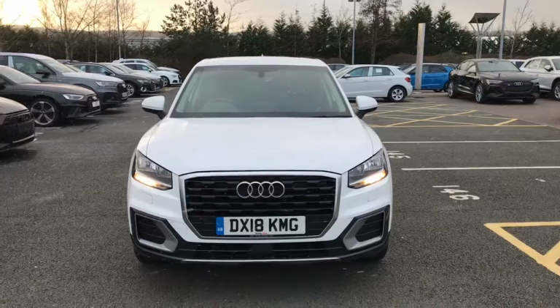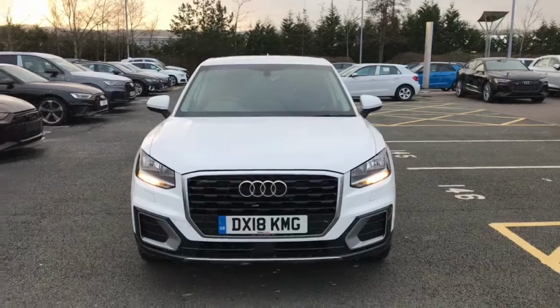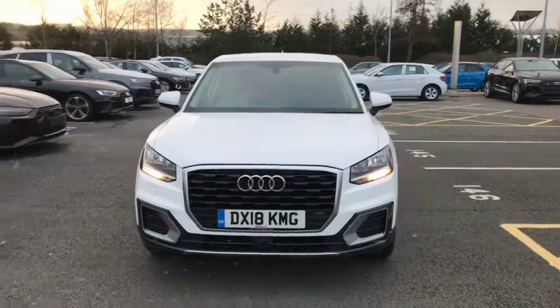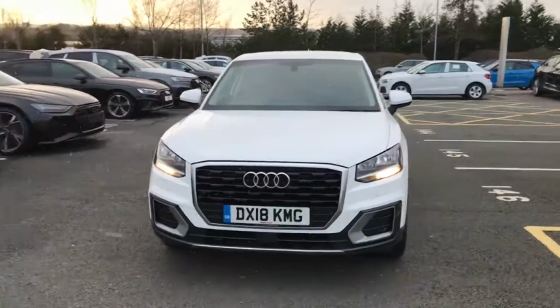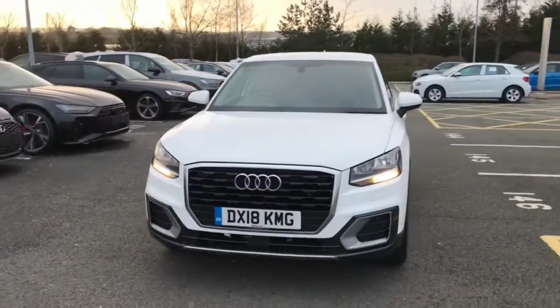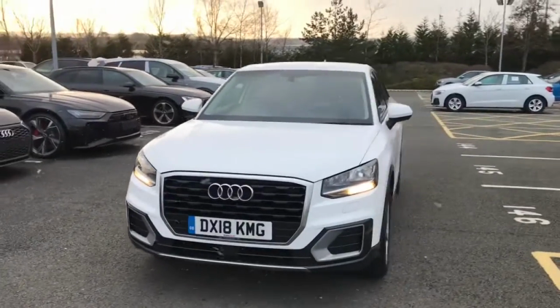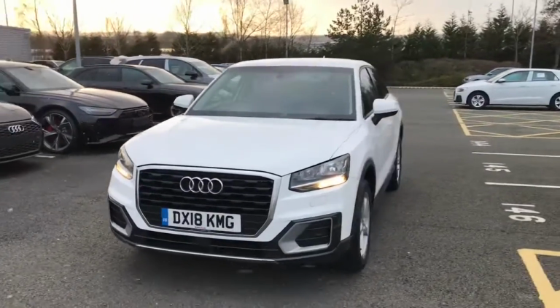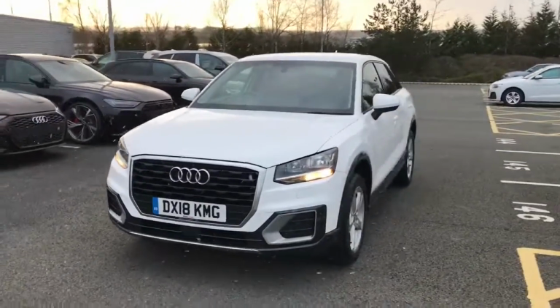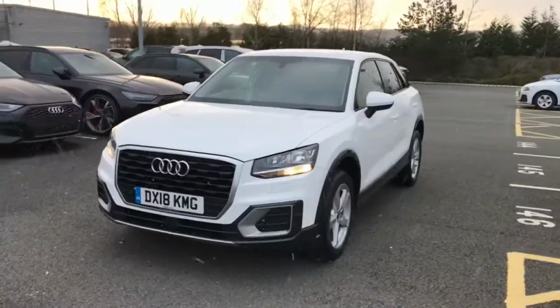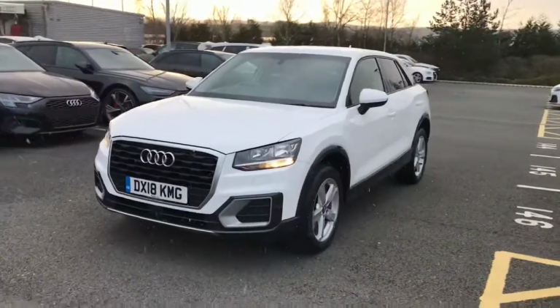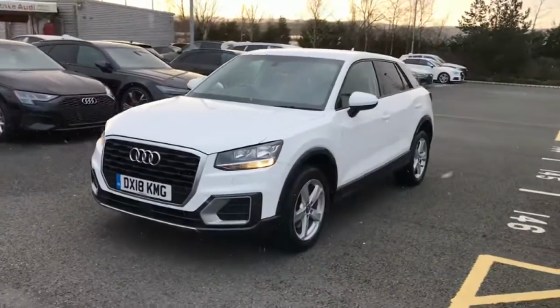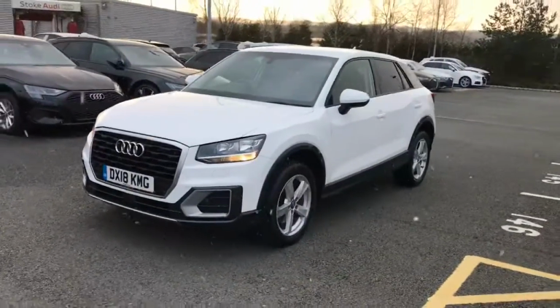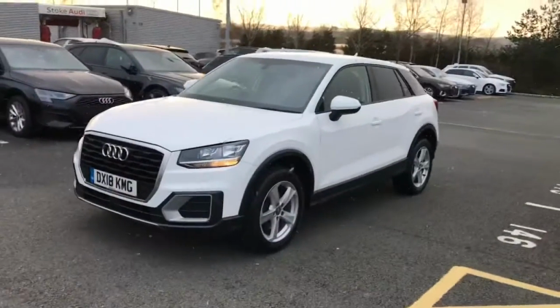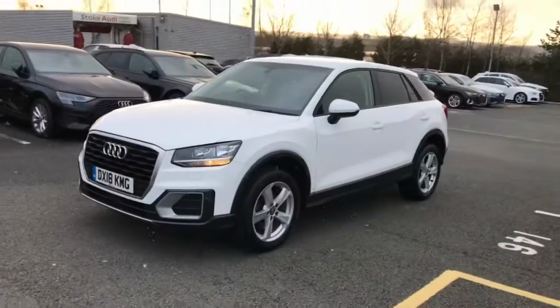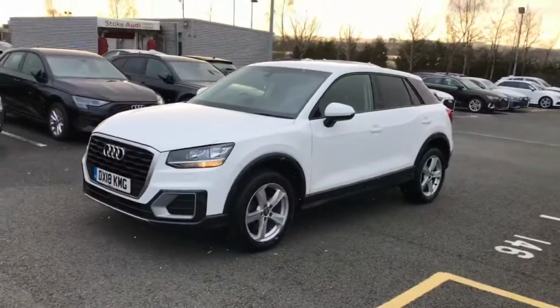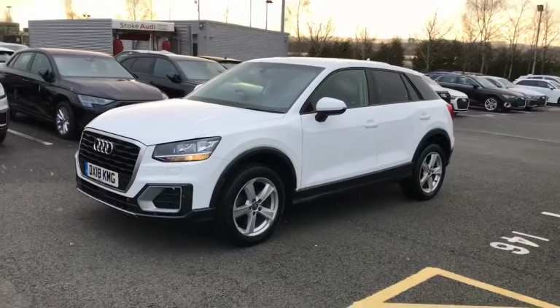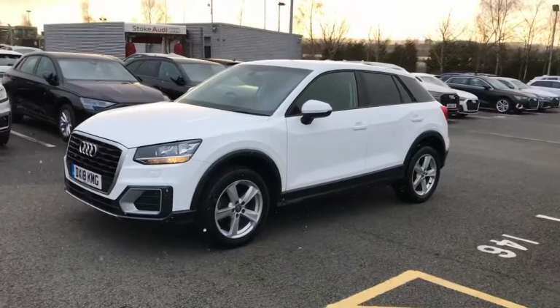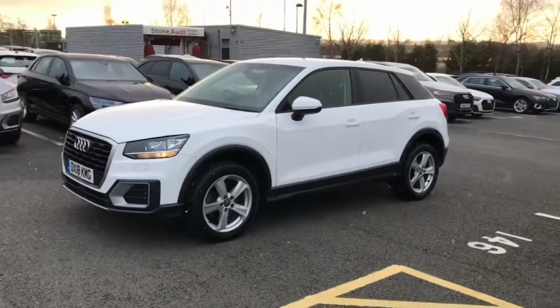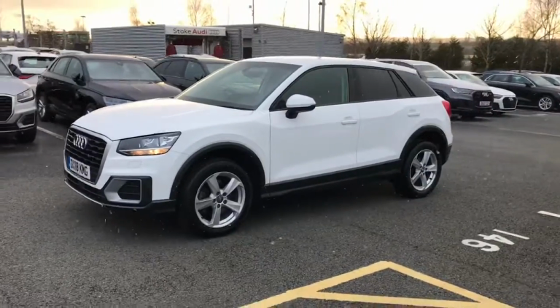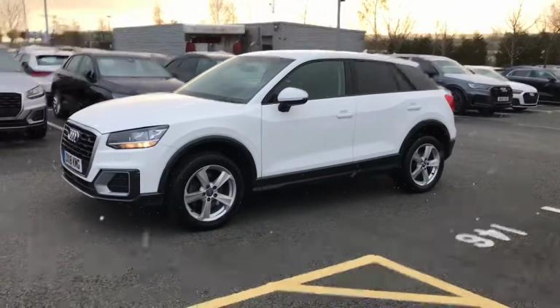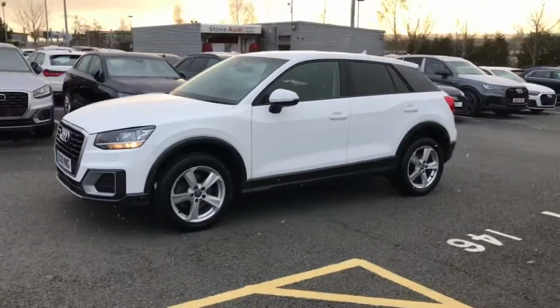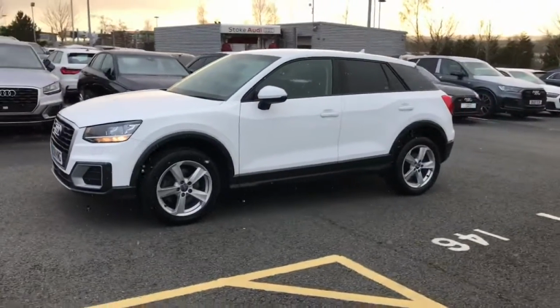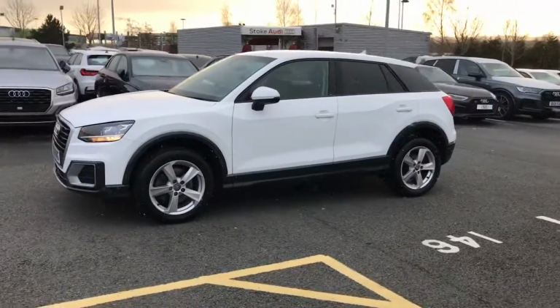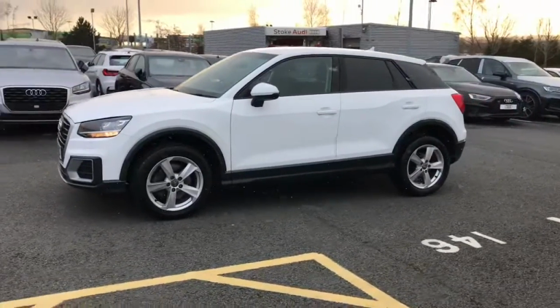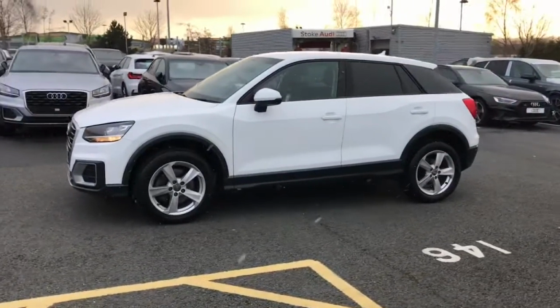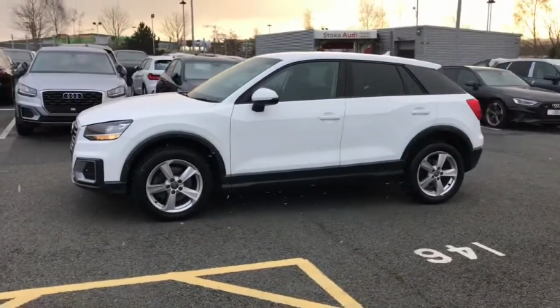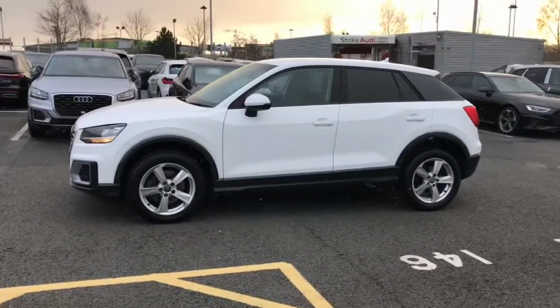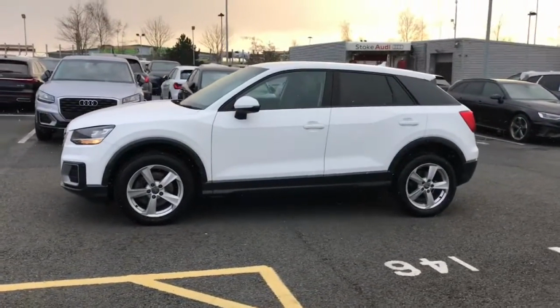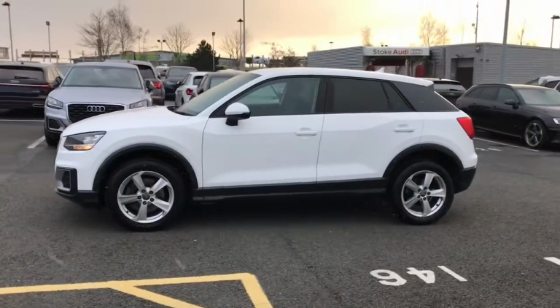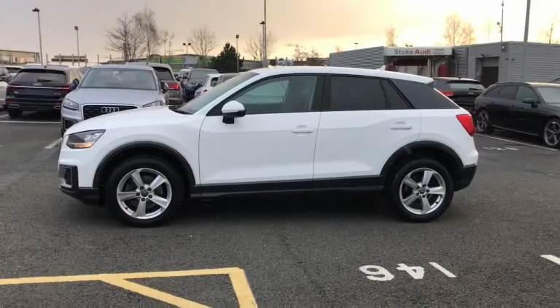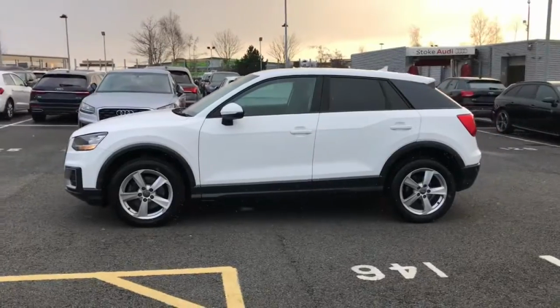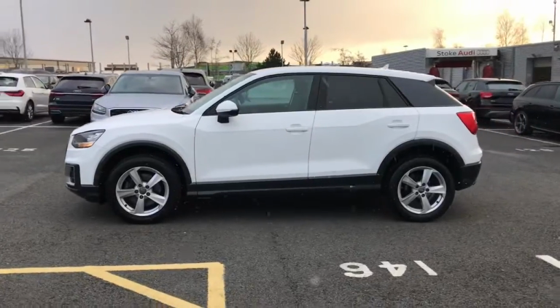Hello and welcome to Stoke Audi. Here we have an approved used Audi Q2 Sport with the 1.4 litre TFSI 150 PS engine and the 6 speed manual gearbox.